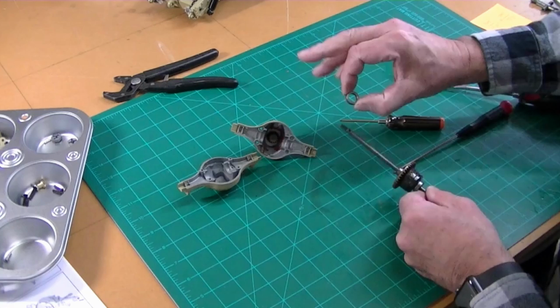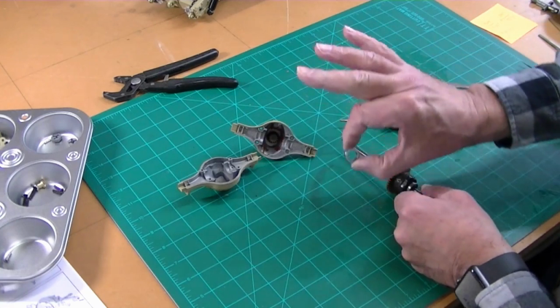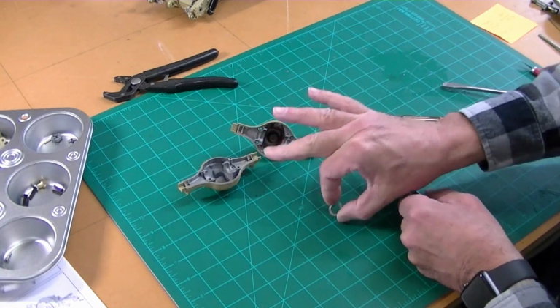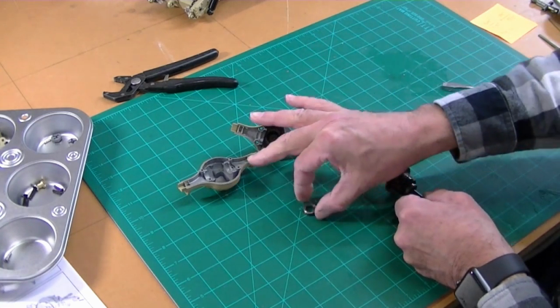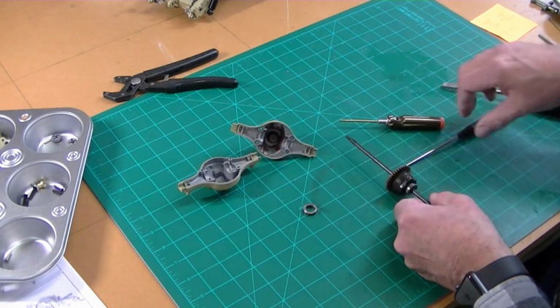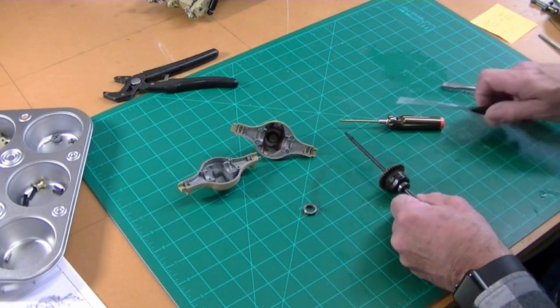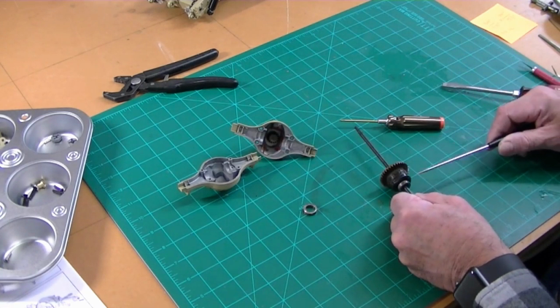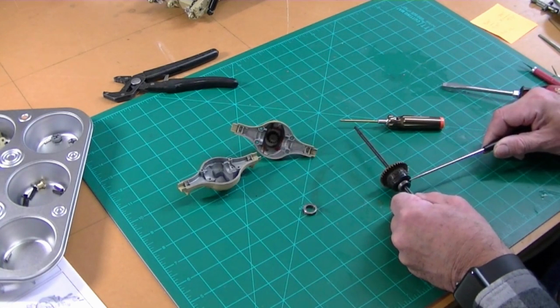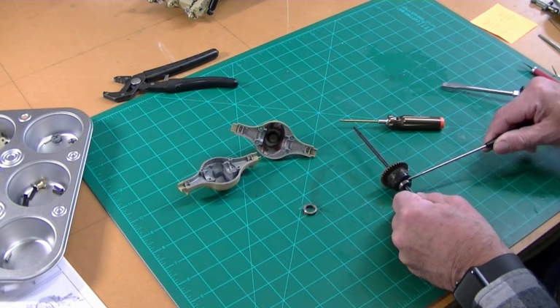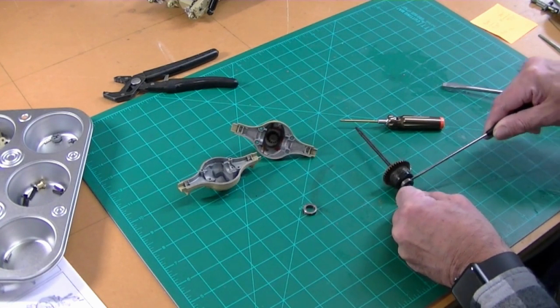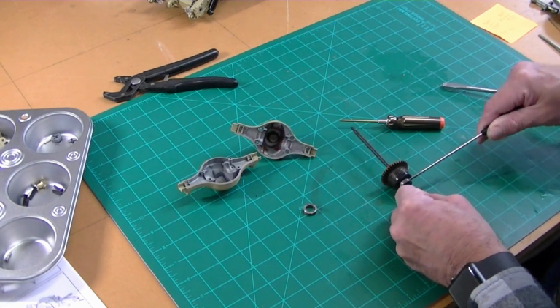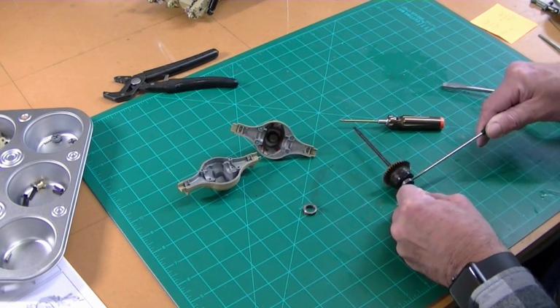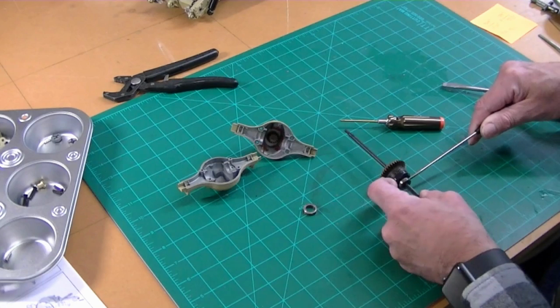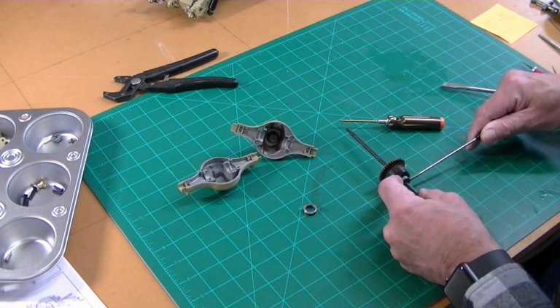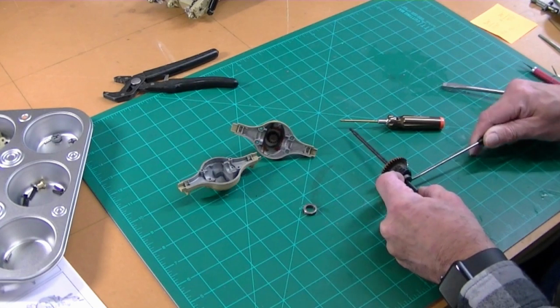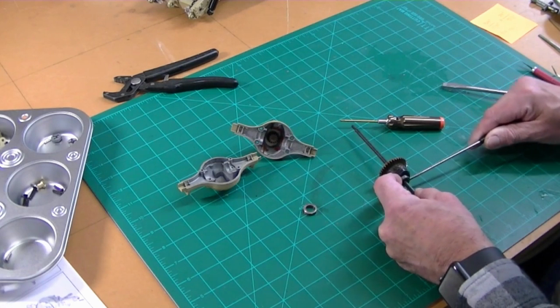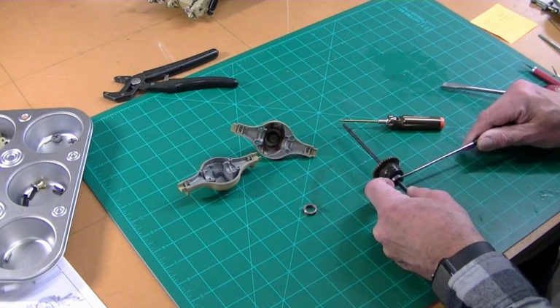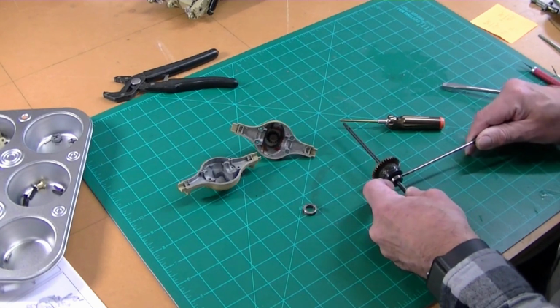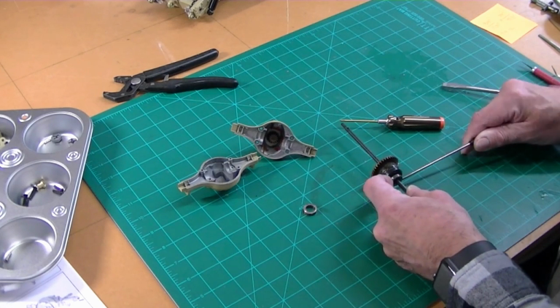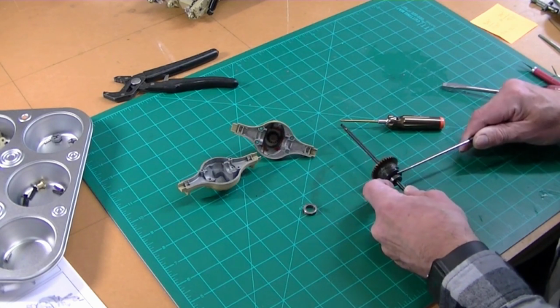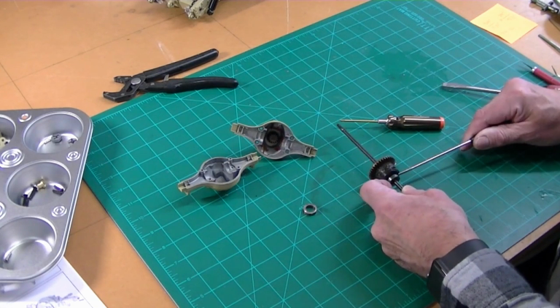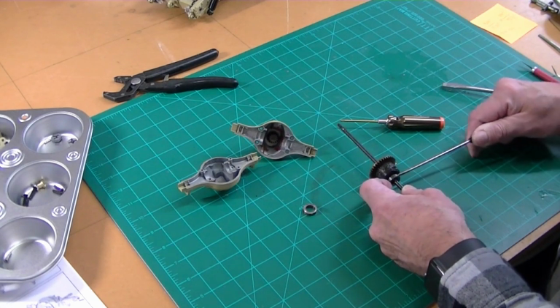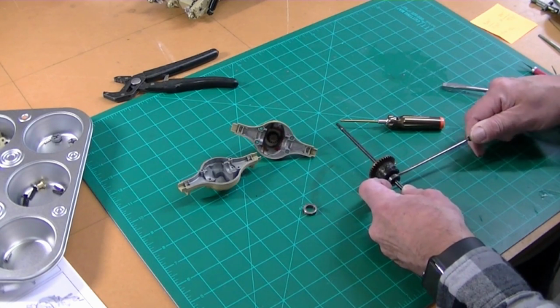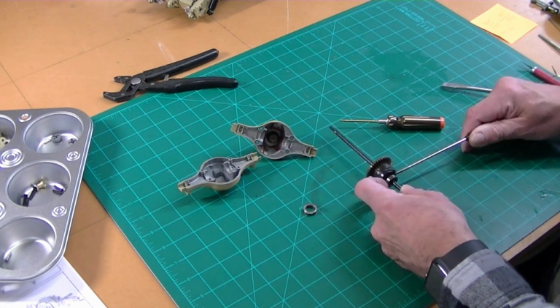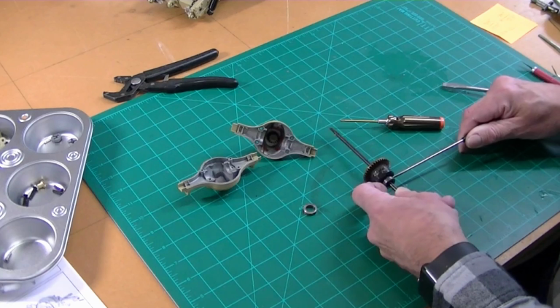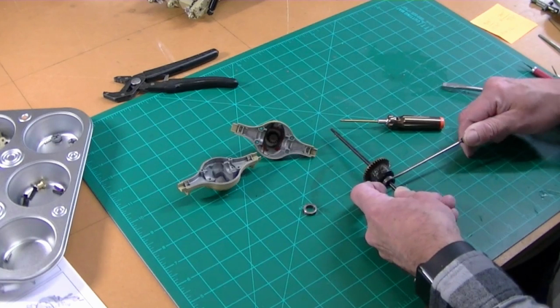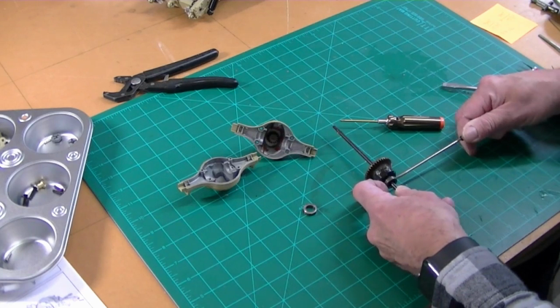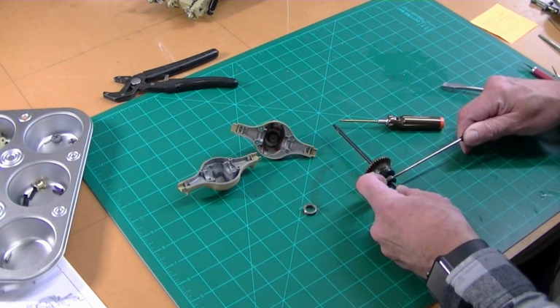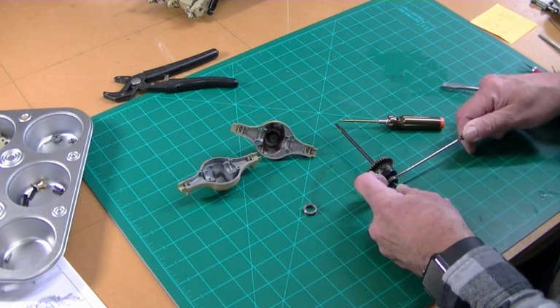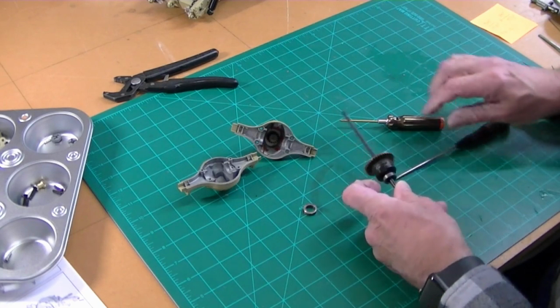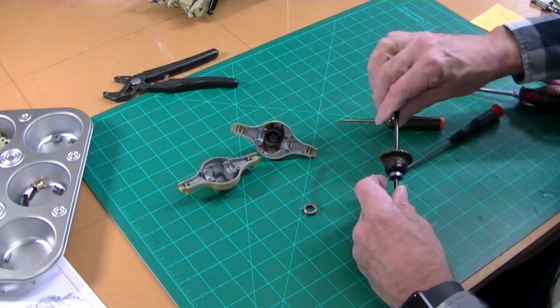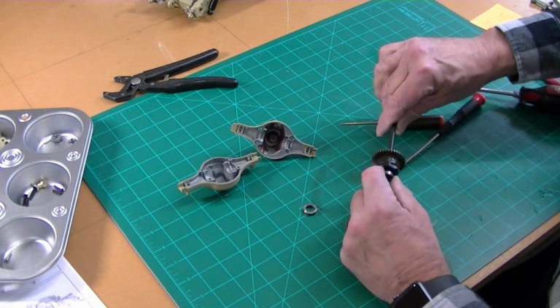That's interesting — that bearing is really wide. It's not around the axle; it's around the outside of the diff housing. Same with this one.